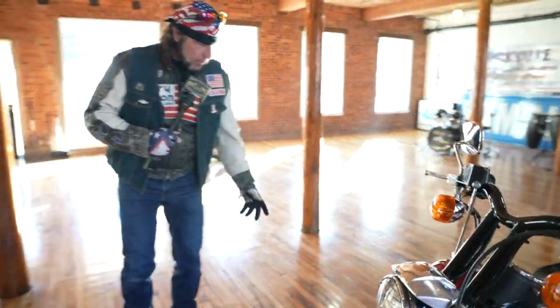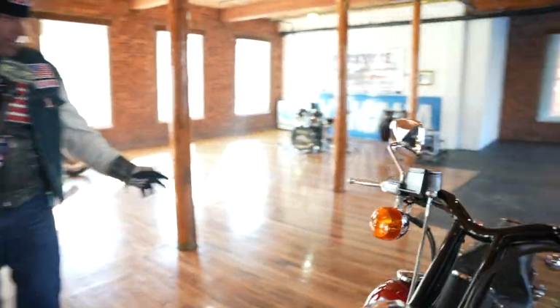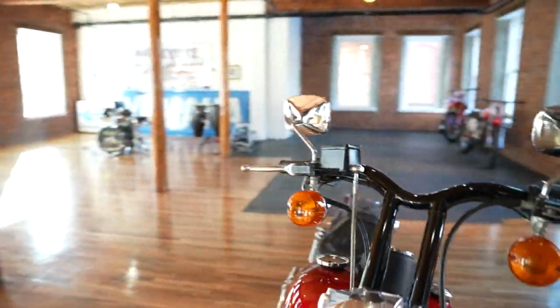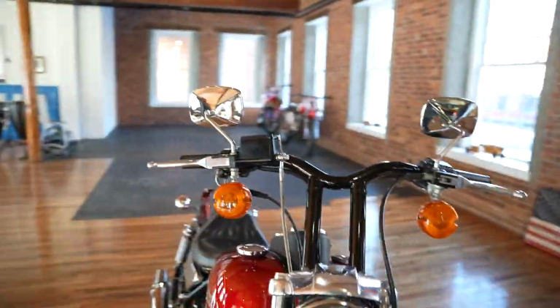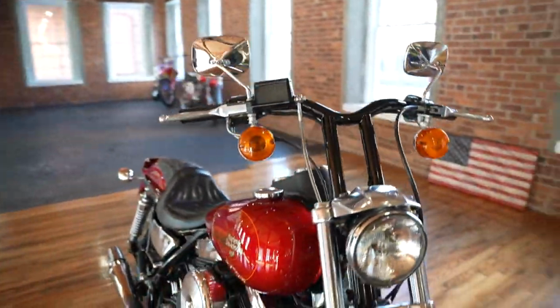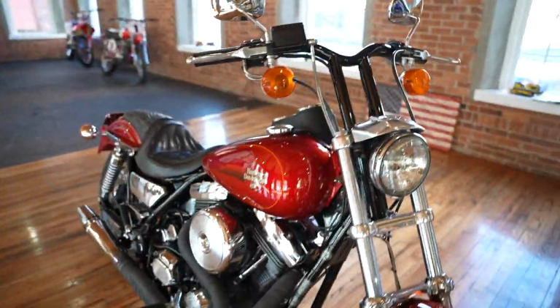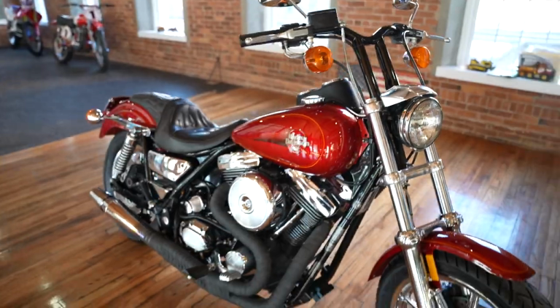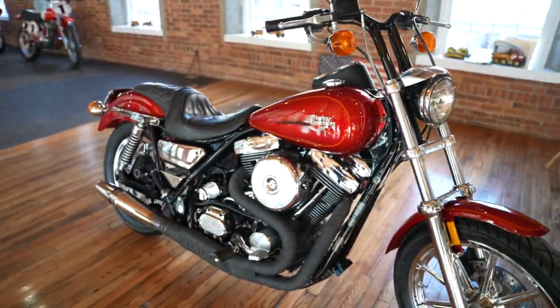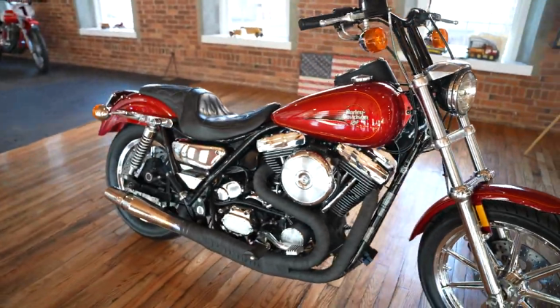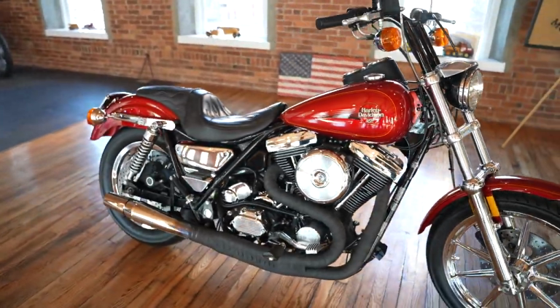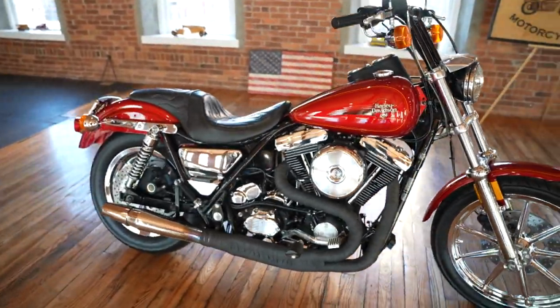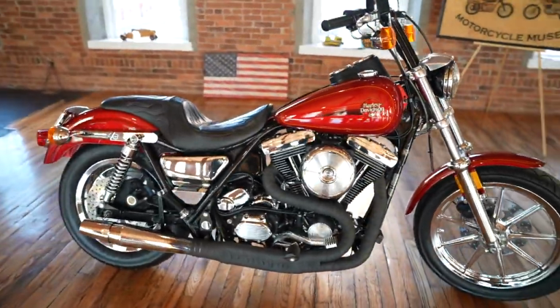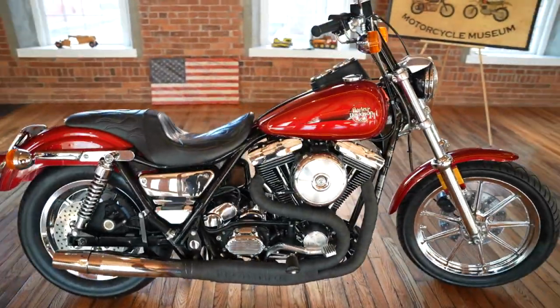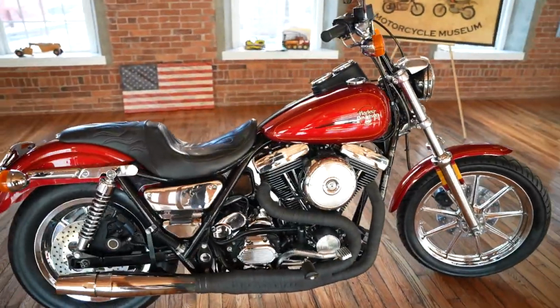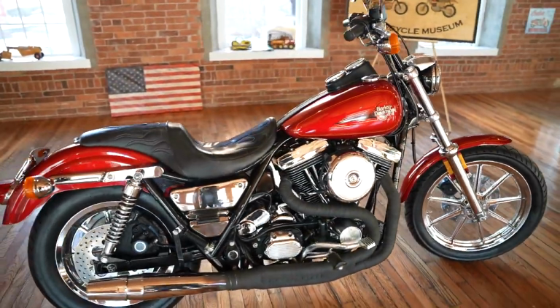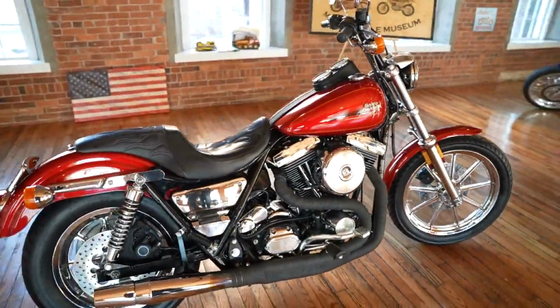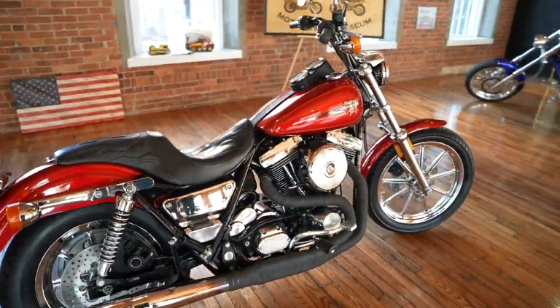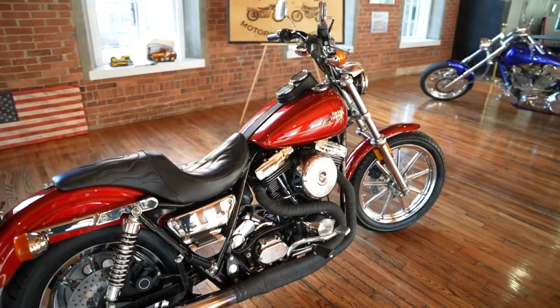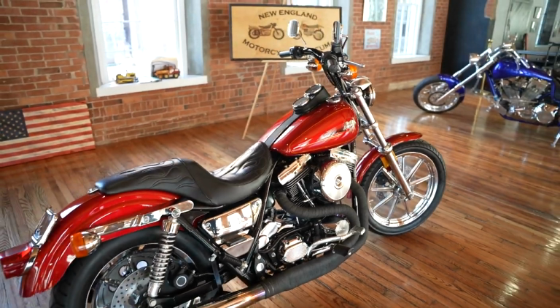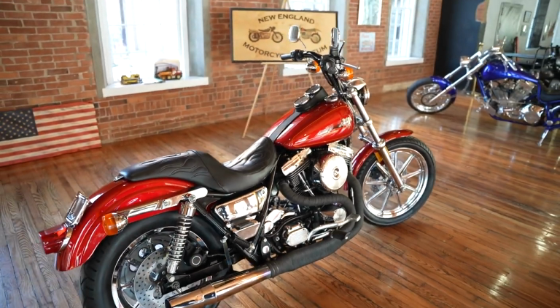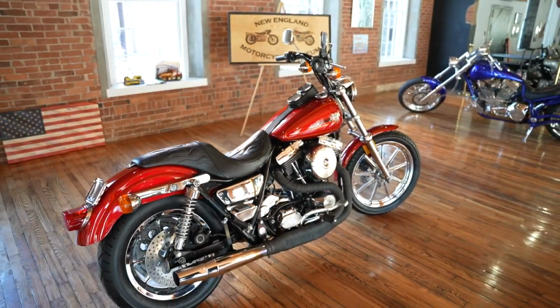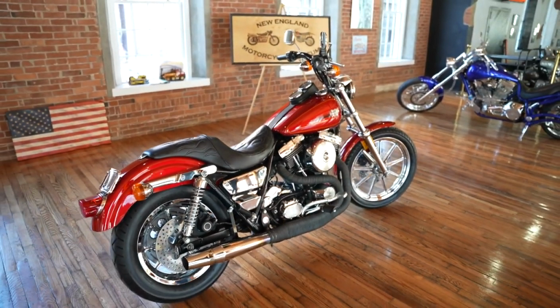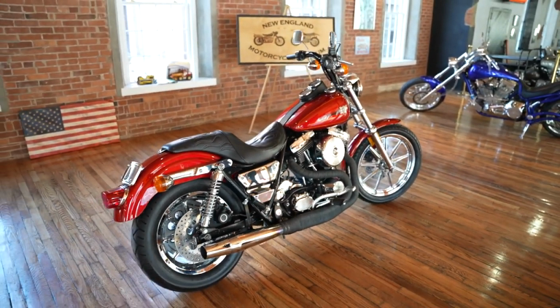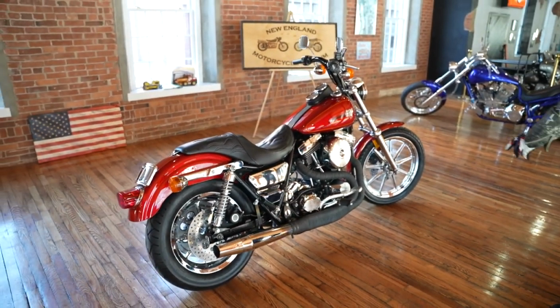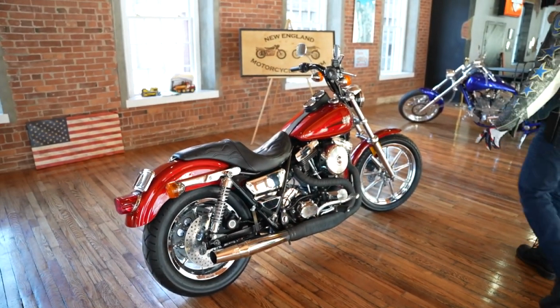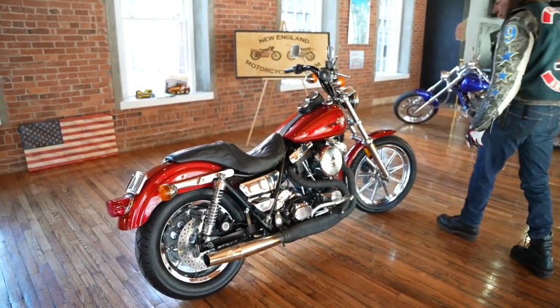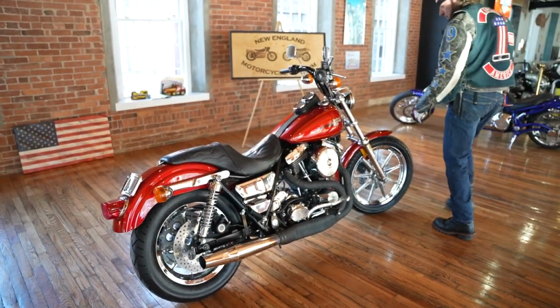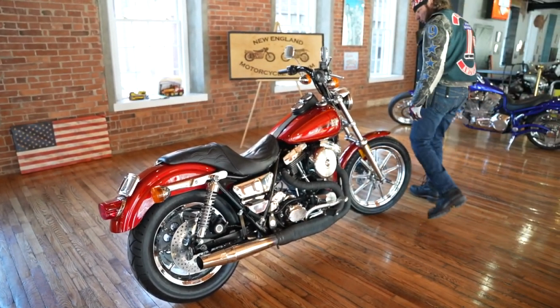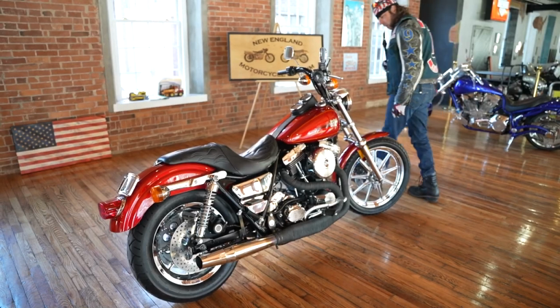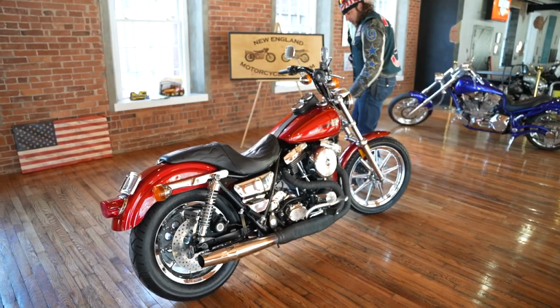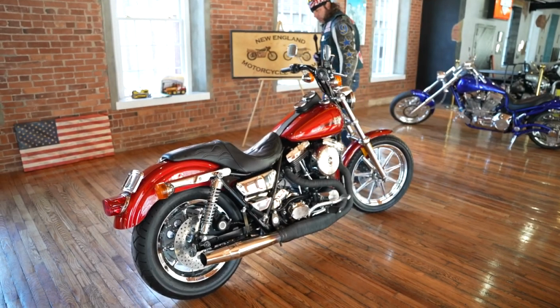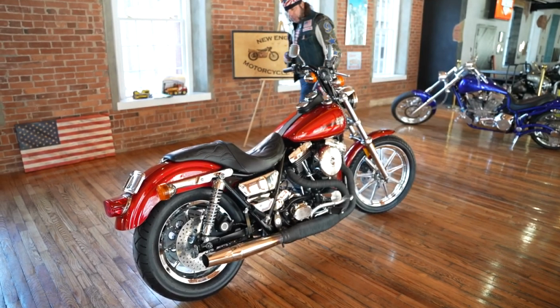My favorite exhaust — it's got a Thunder Header. Of course, mid controls. A lot of people made the mistake of putting forwards on these; I don't recommend it. These are highly sought after in this configuration with the mid controls. Just a beautiful piece.